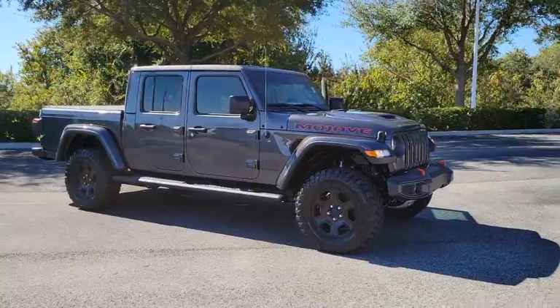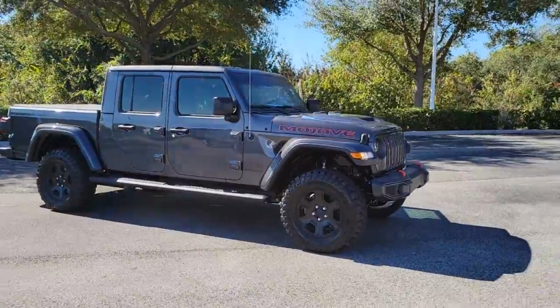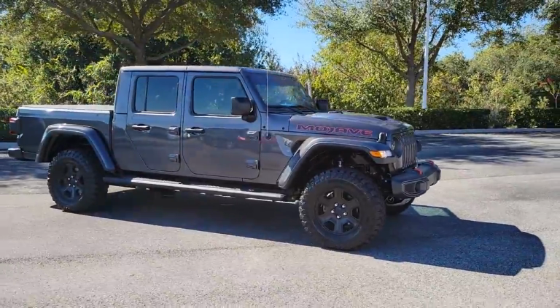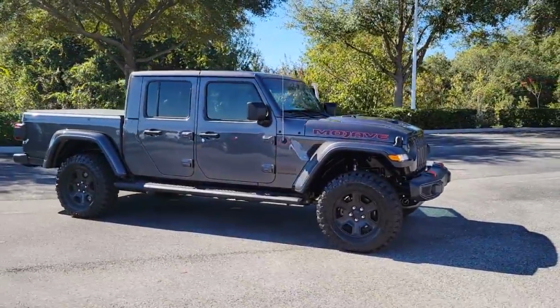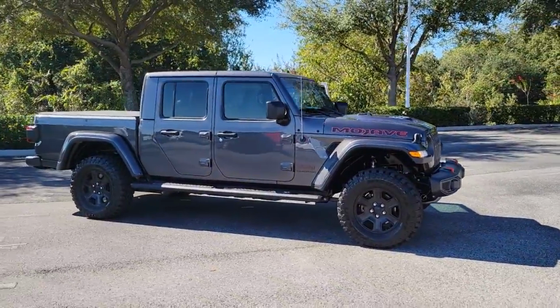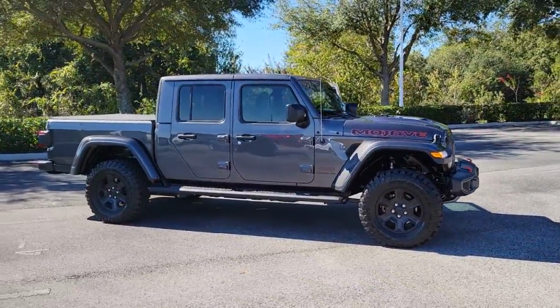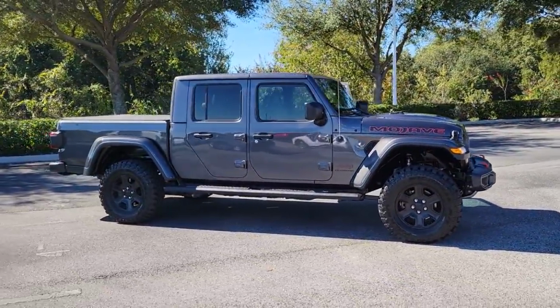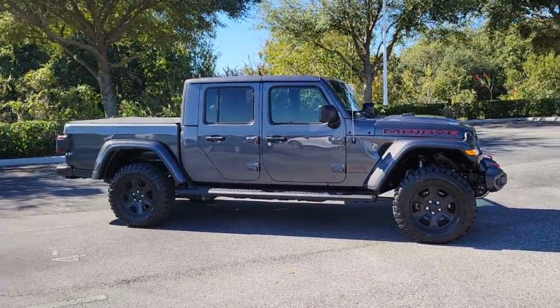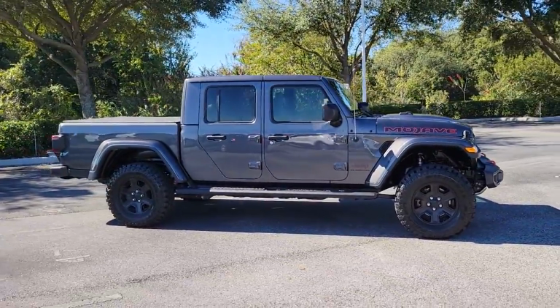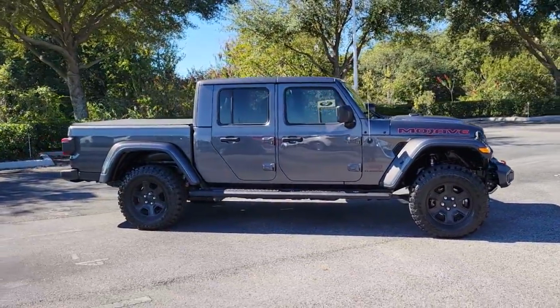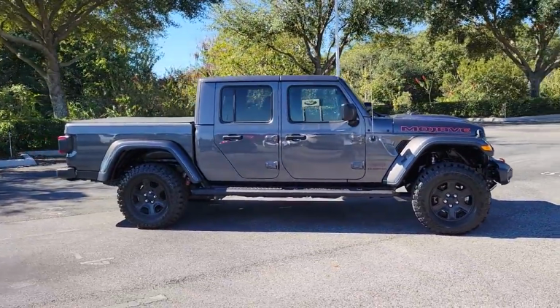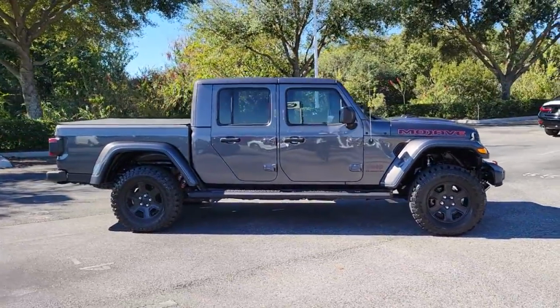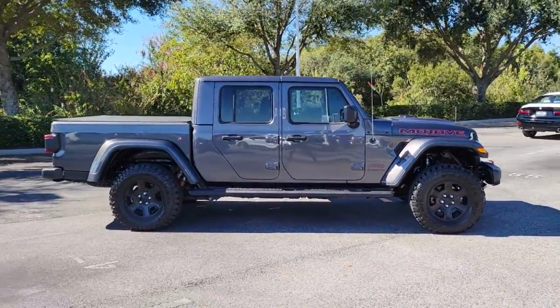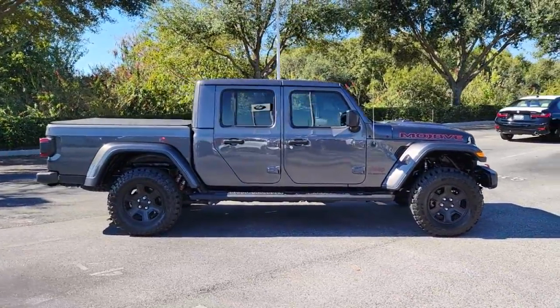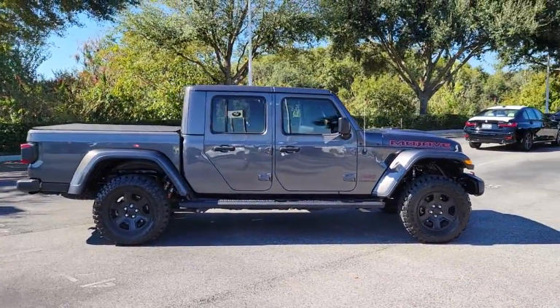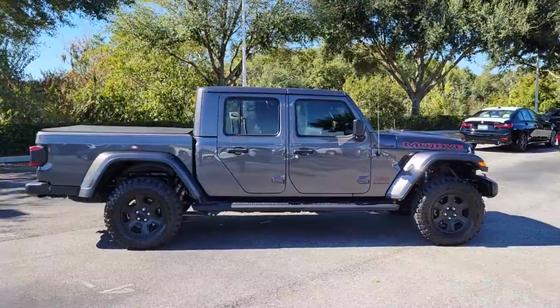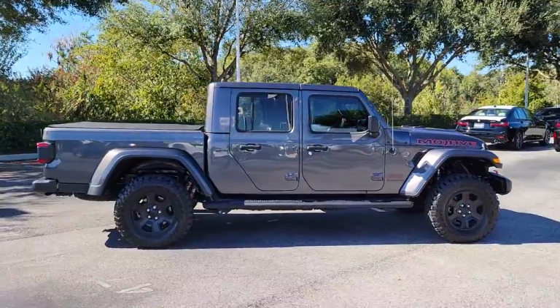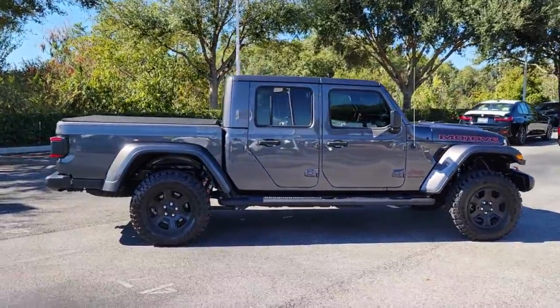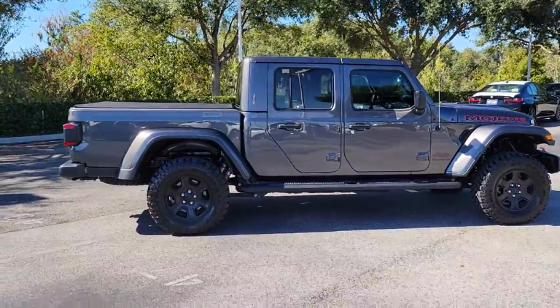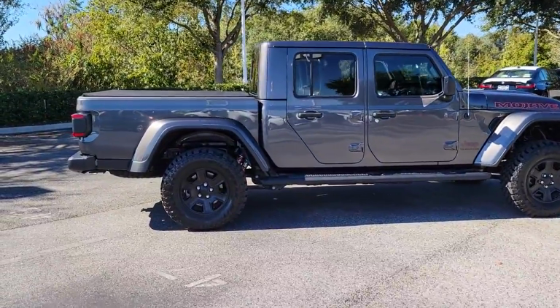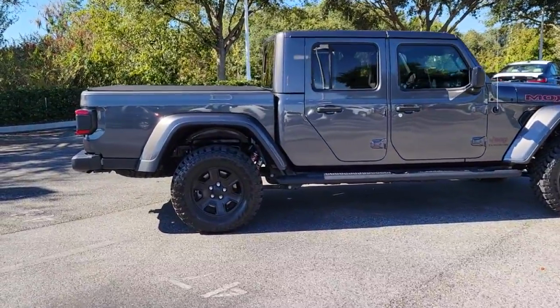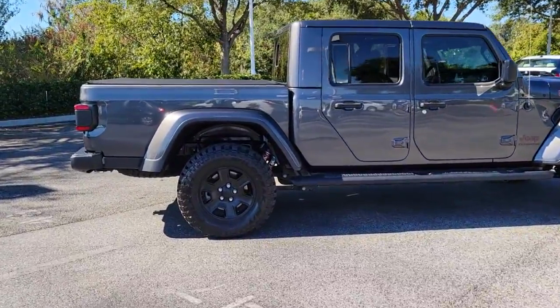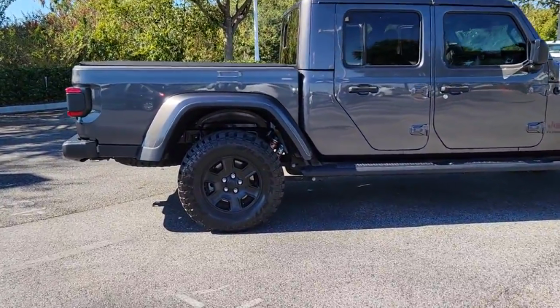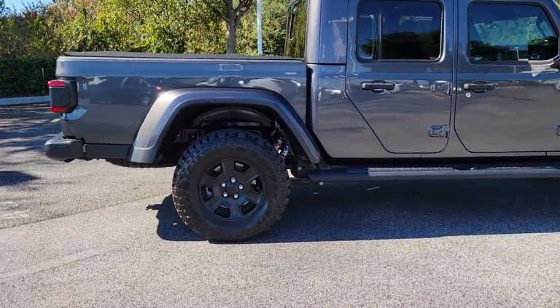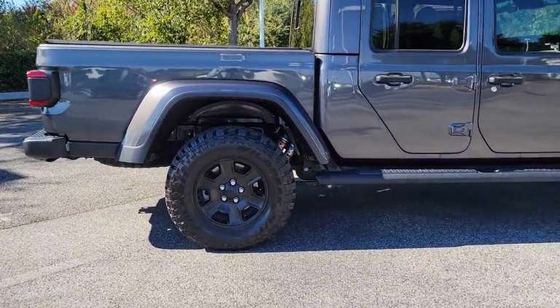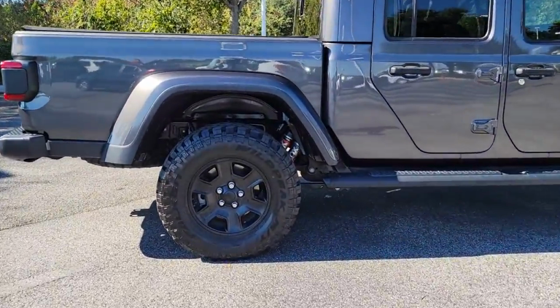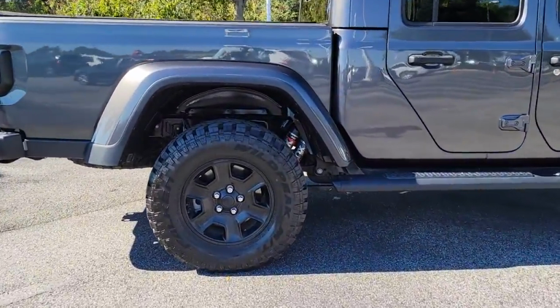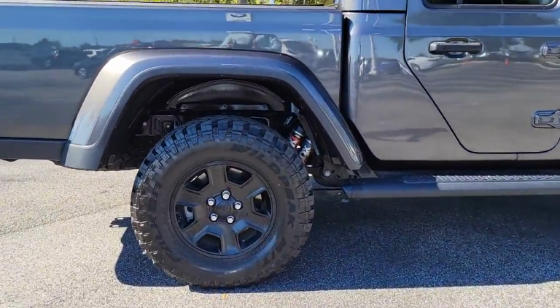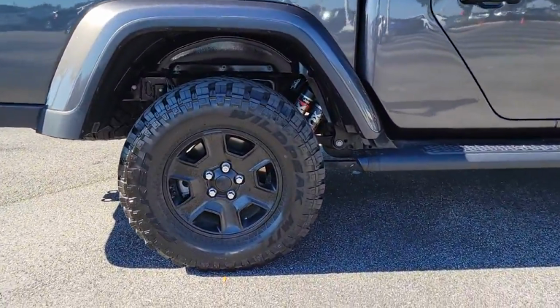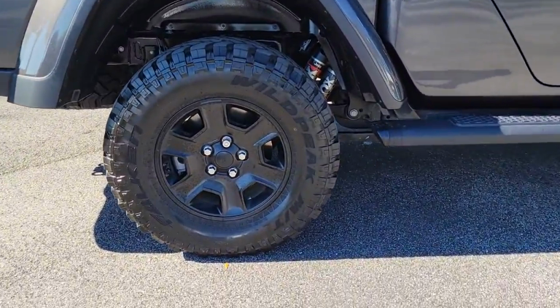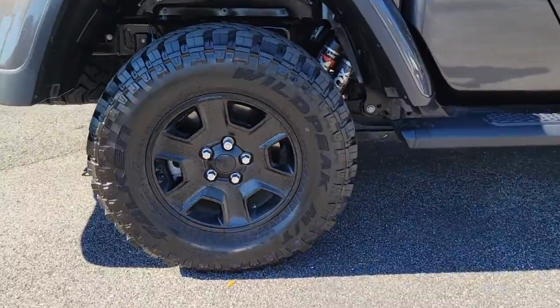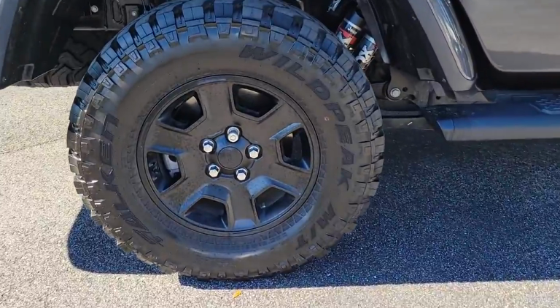Enjoy the view of this 2020 Jeep Gladiator. With less than 20,000 miles on the odometer, this vehicle provides excellent value.